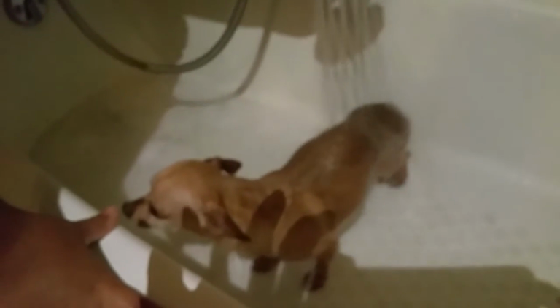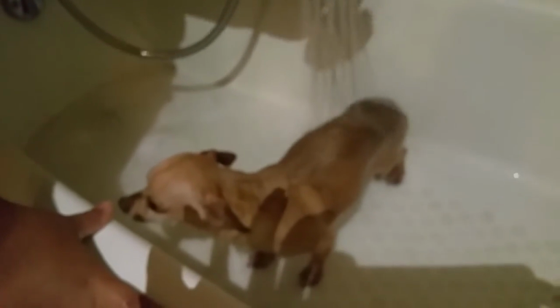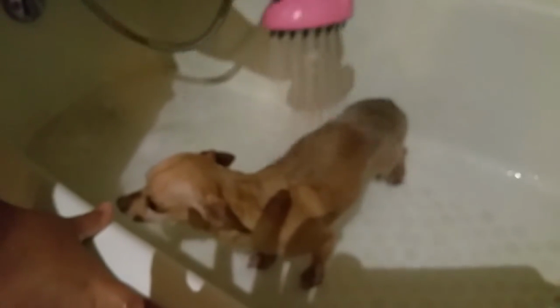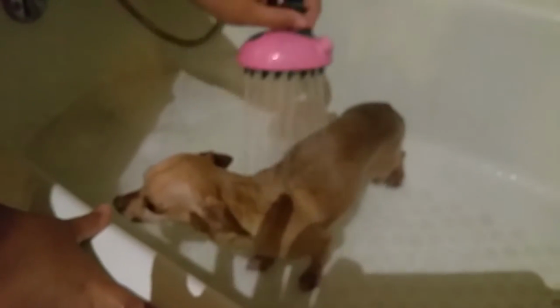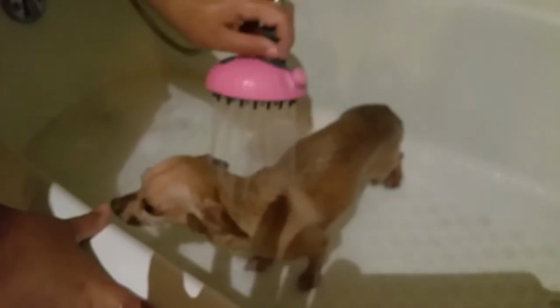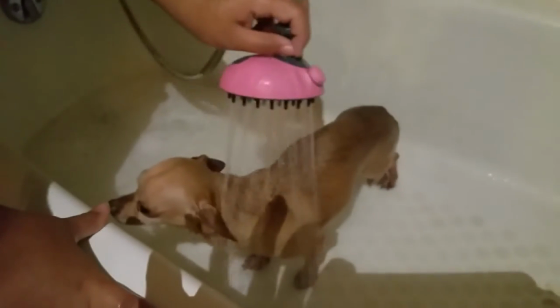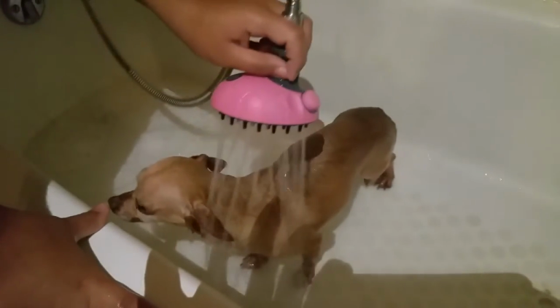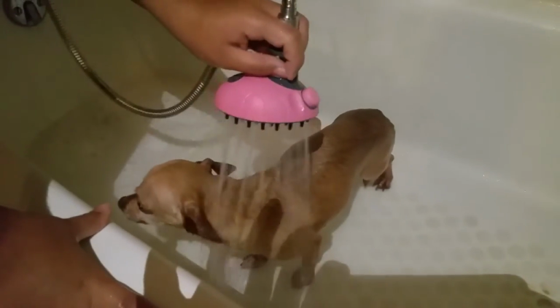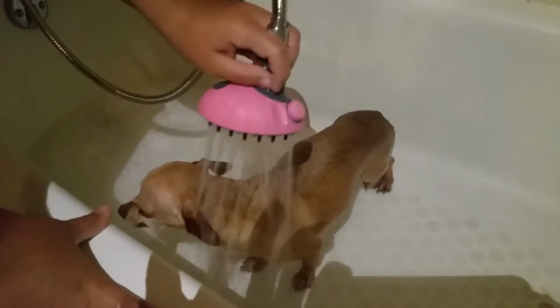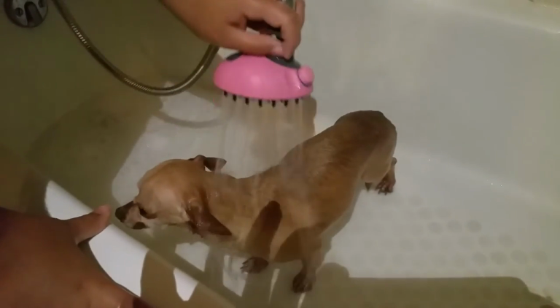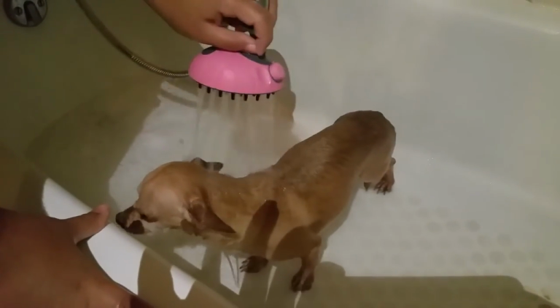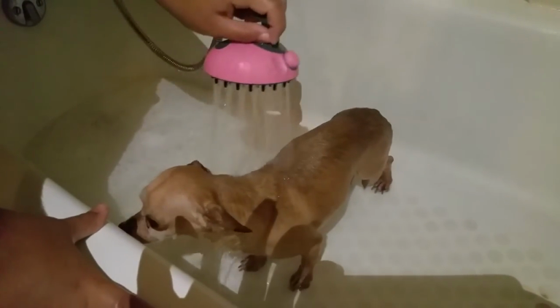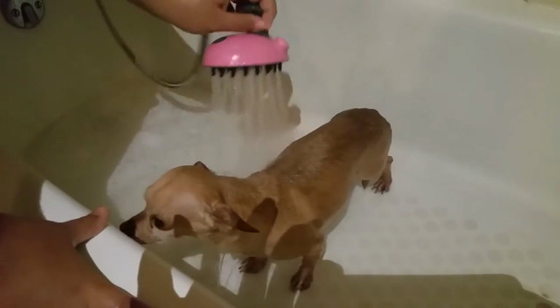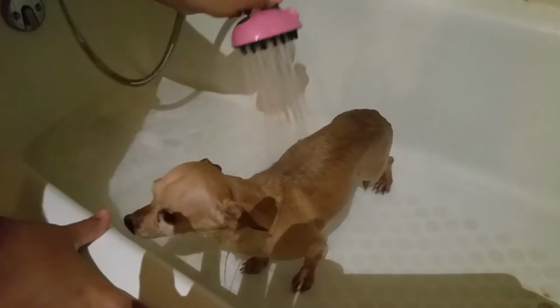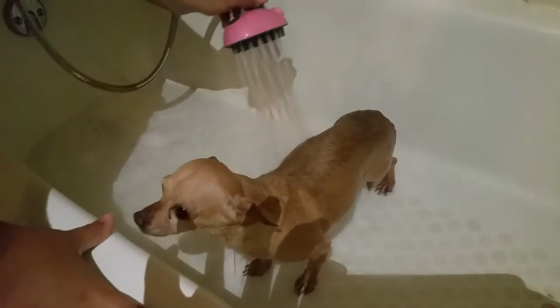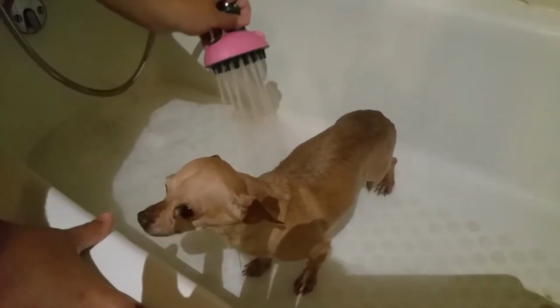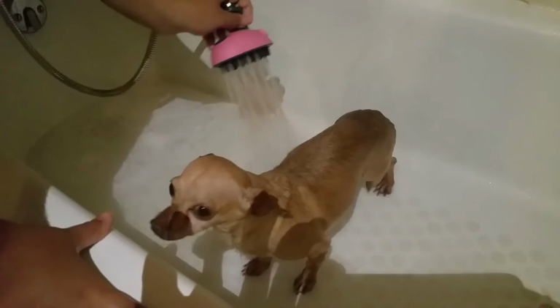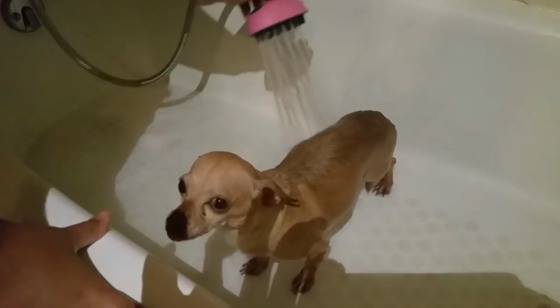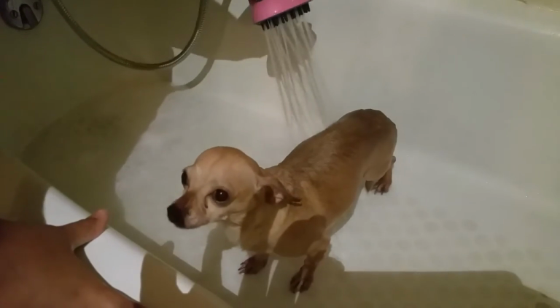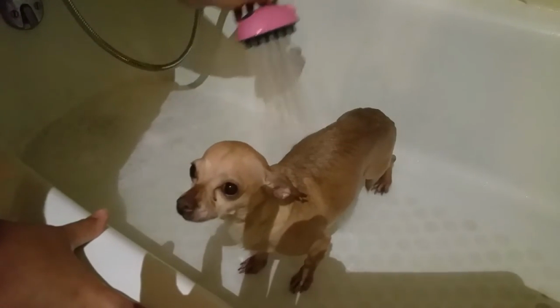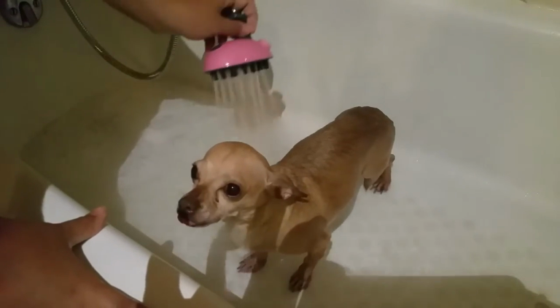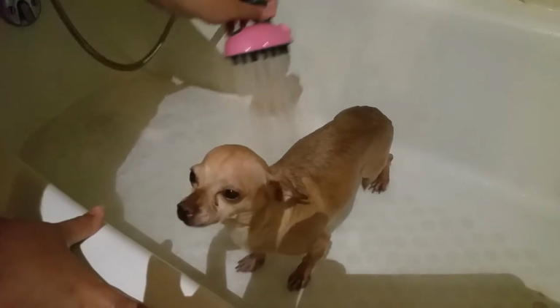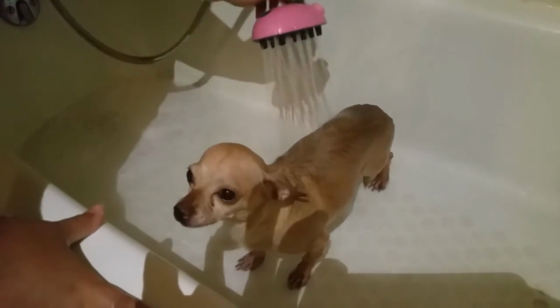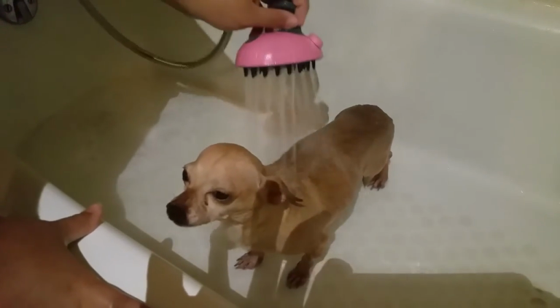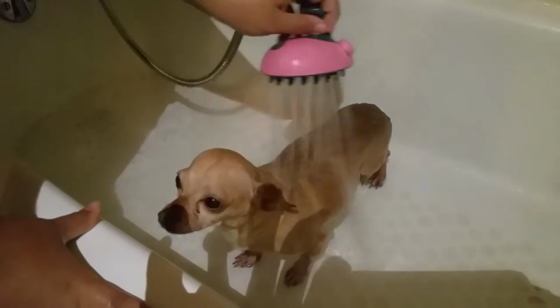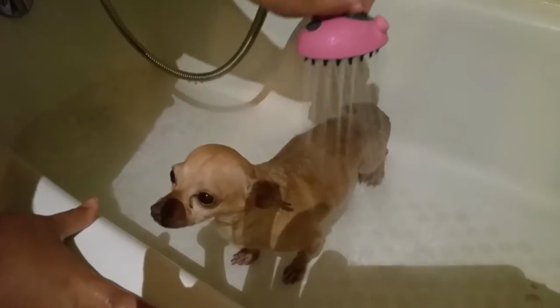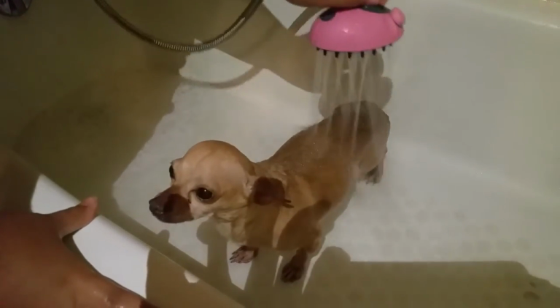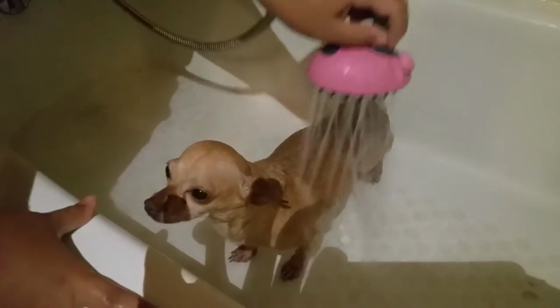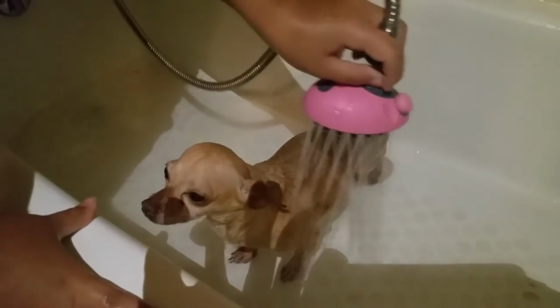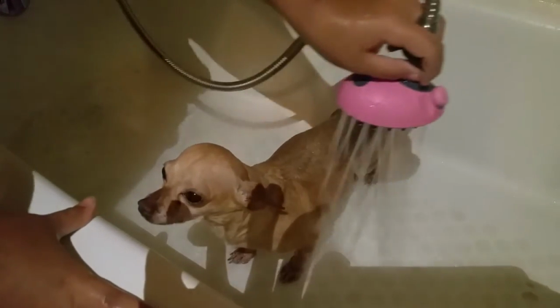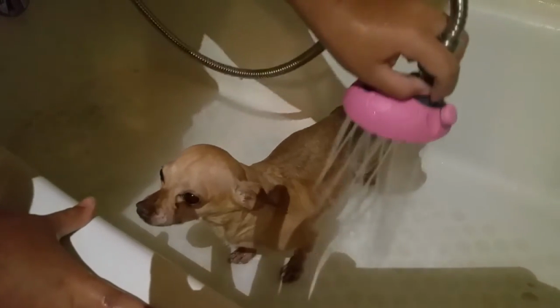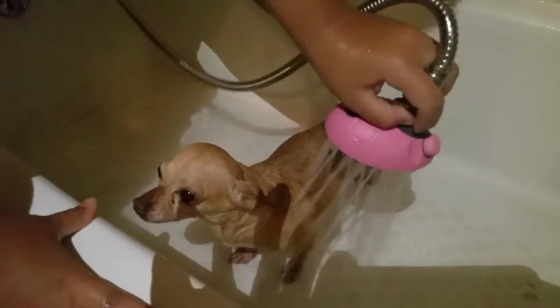This is Scrappy. He's taking a shower with a shower head attachment. It's actually really comfy on him — he's not freaking out like he normally is. He likes how it feels on him.